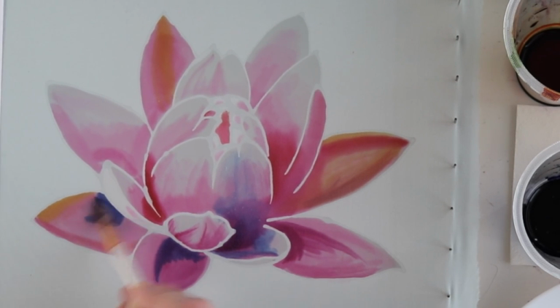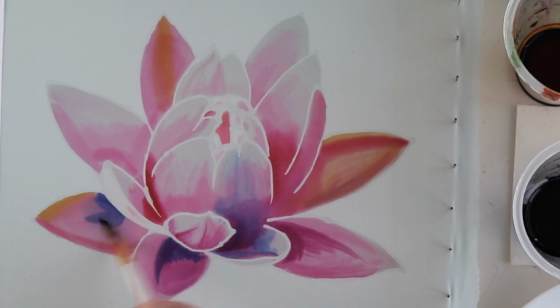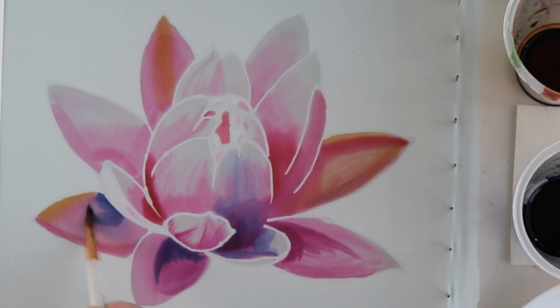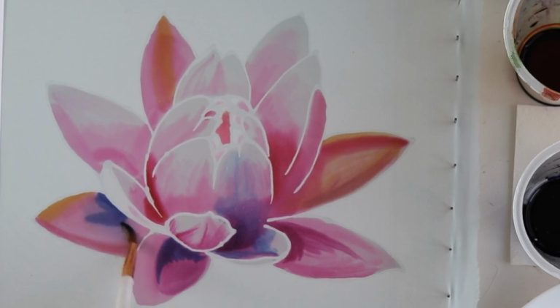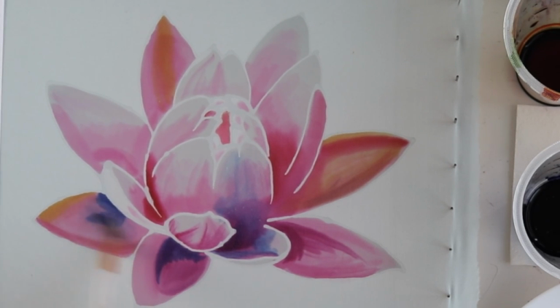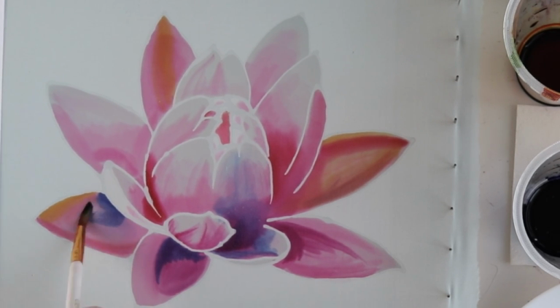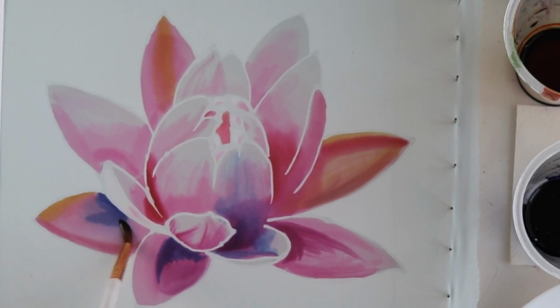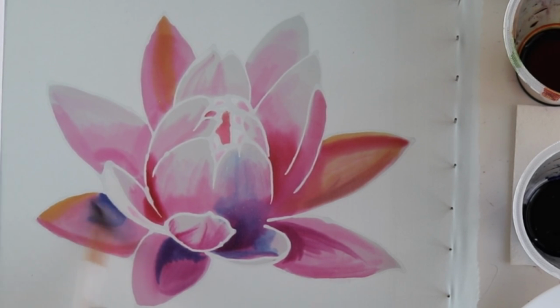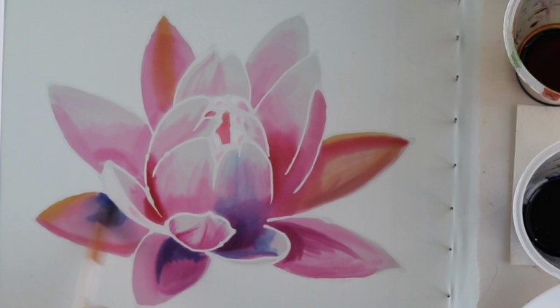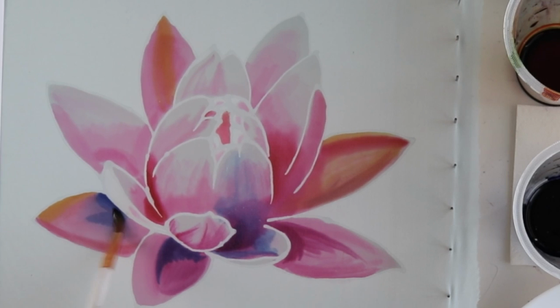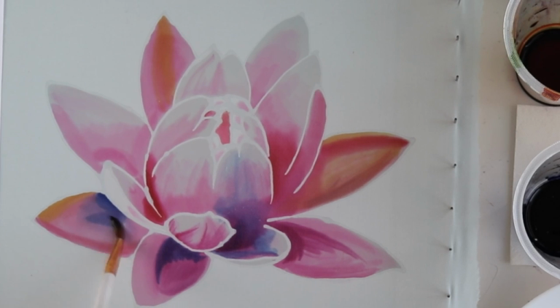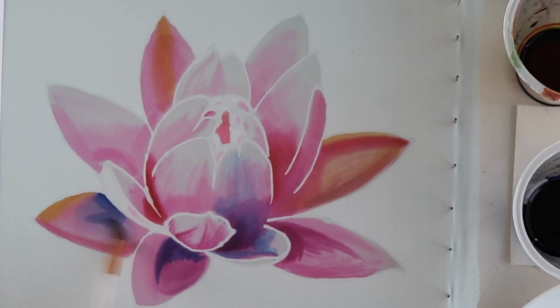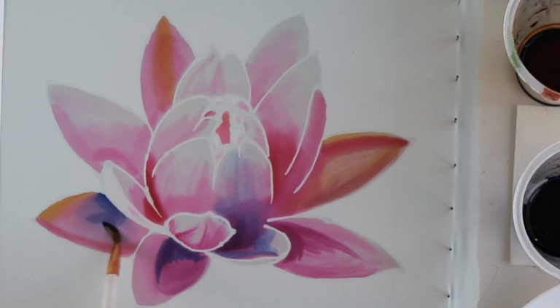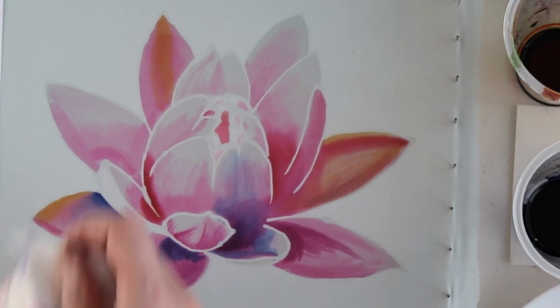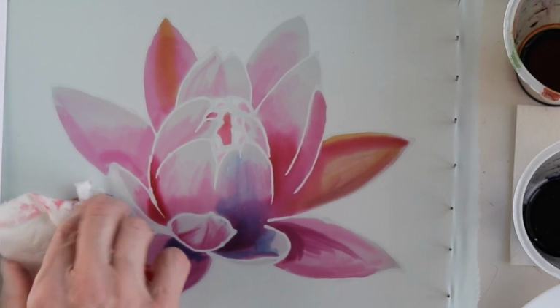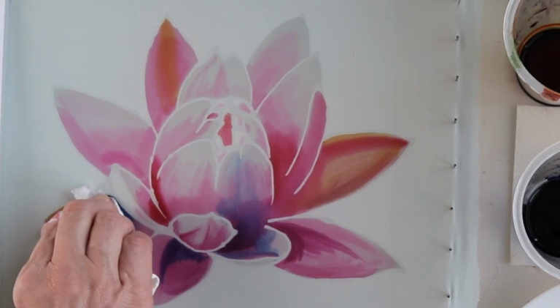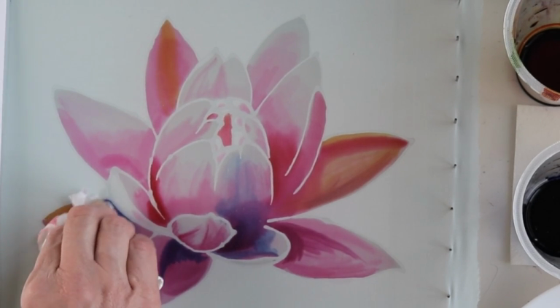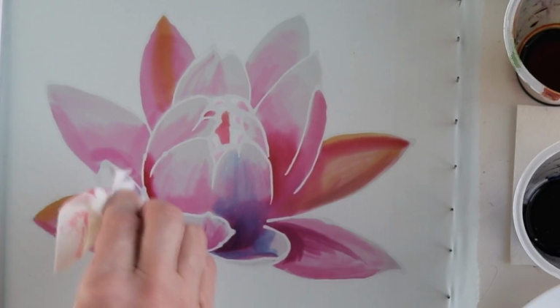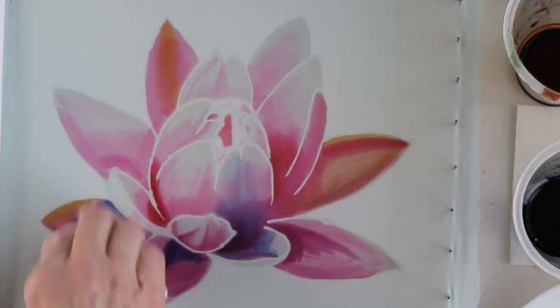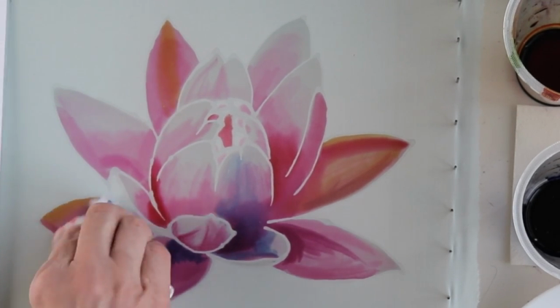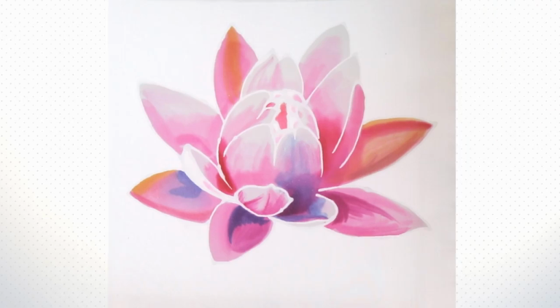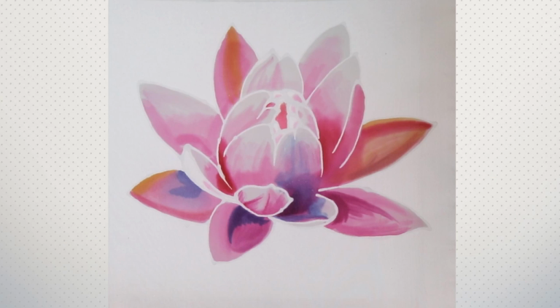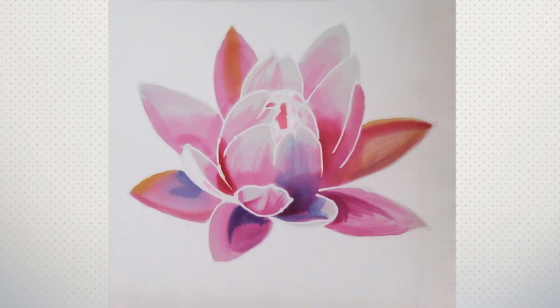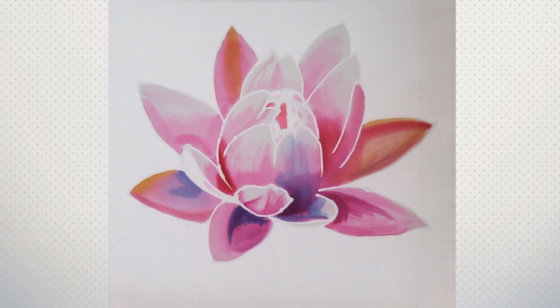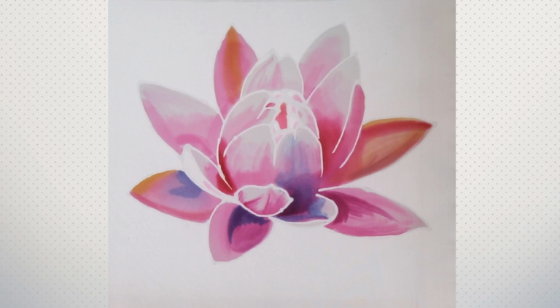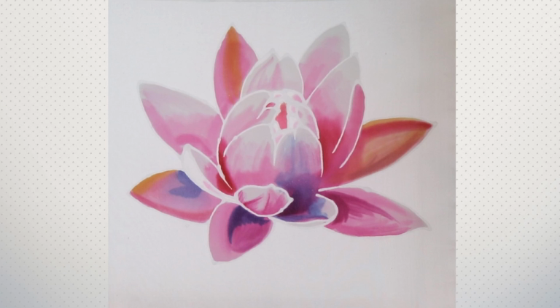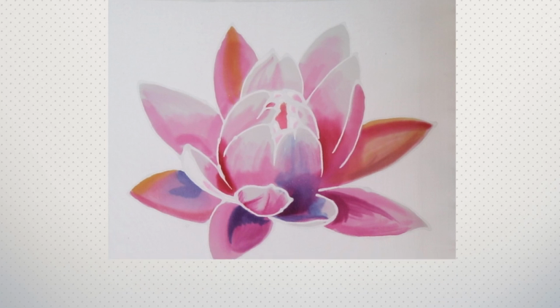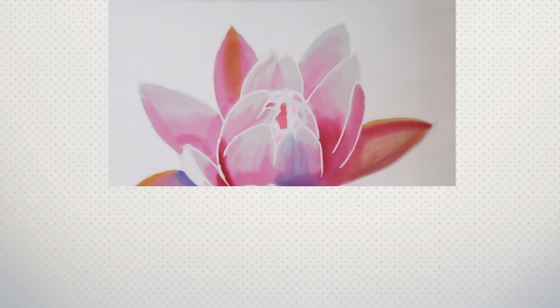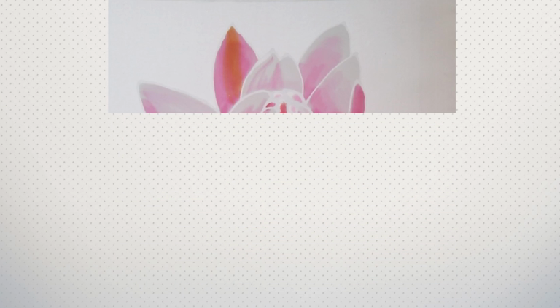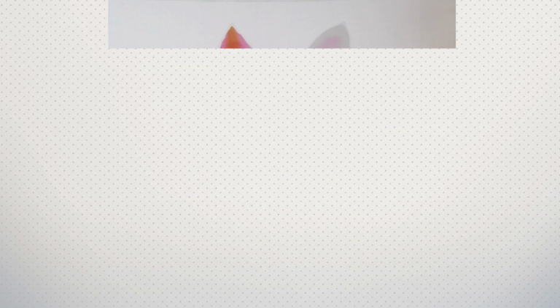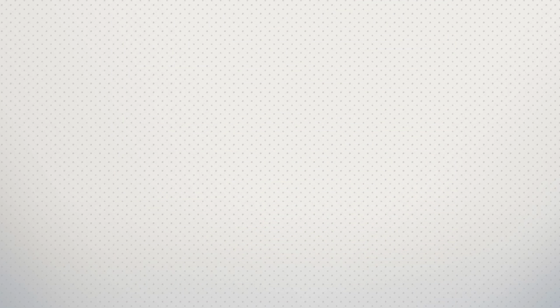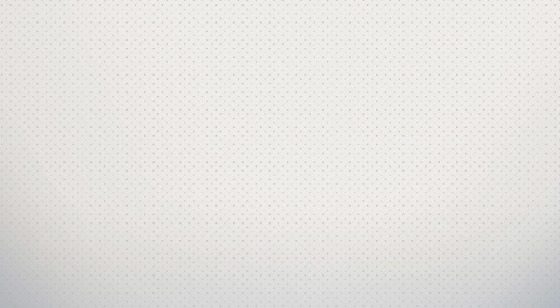The blue turned out too intense. At this stage the lotus looks like this, and I'll show you the background painting in the faster mode.